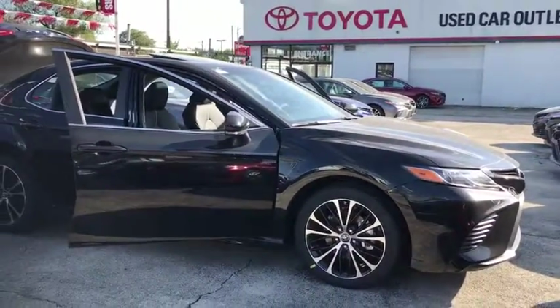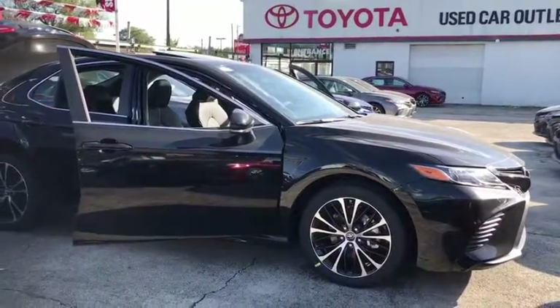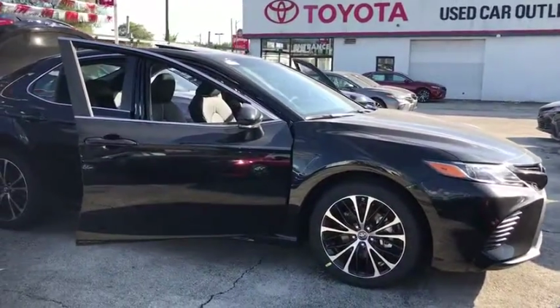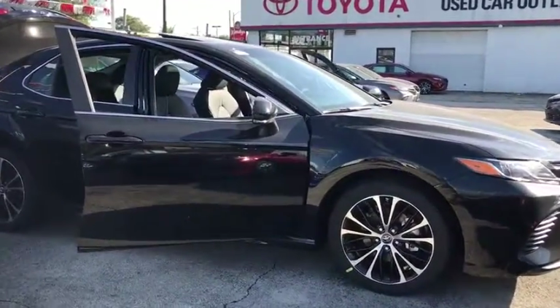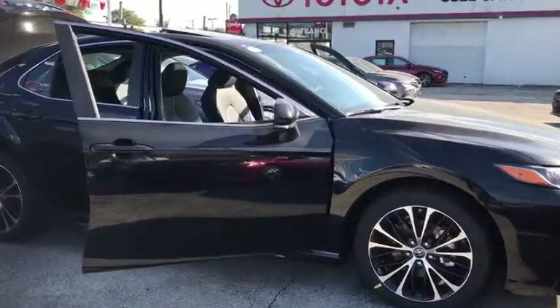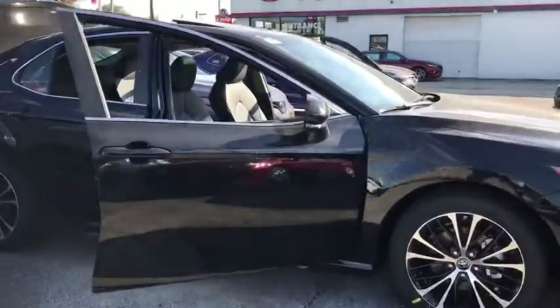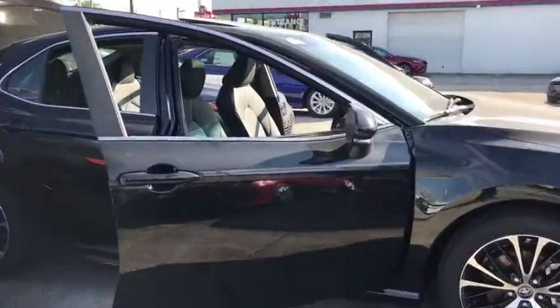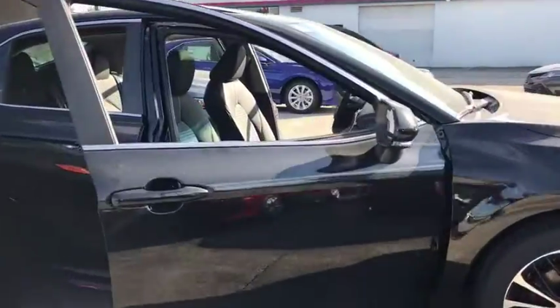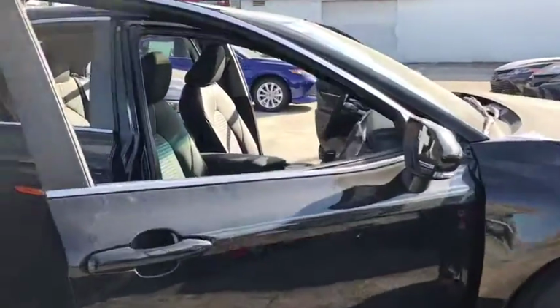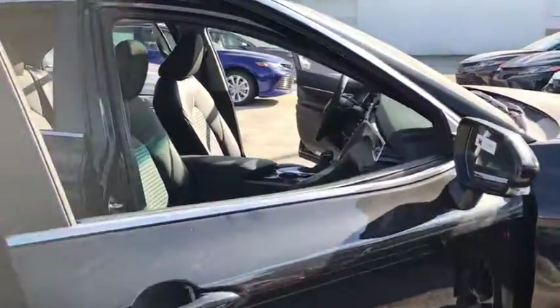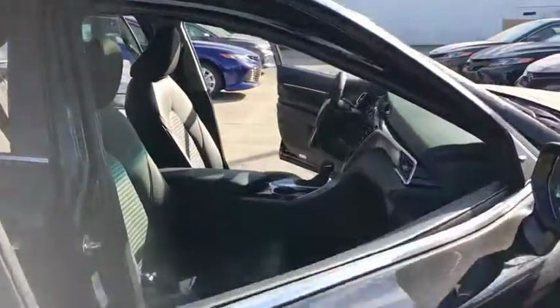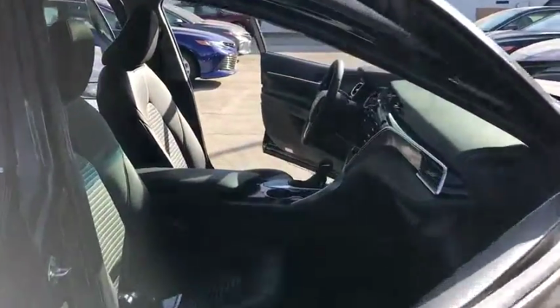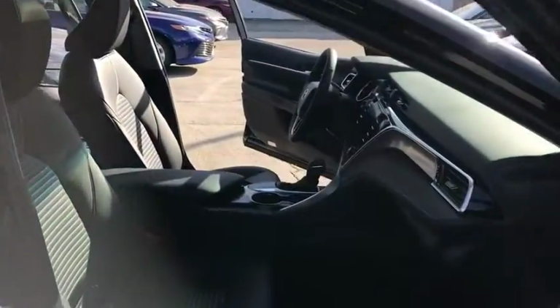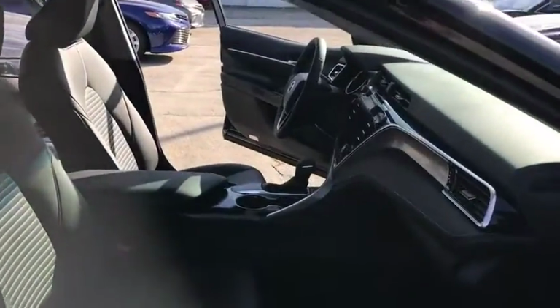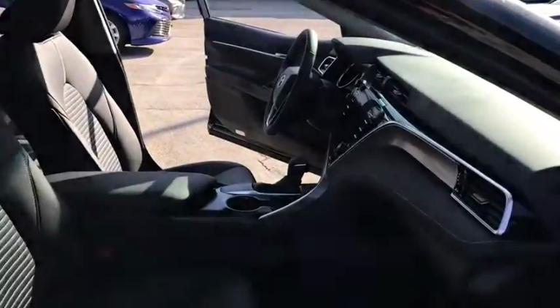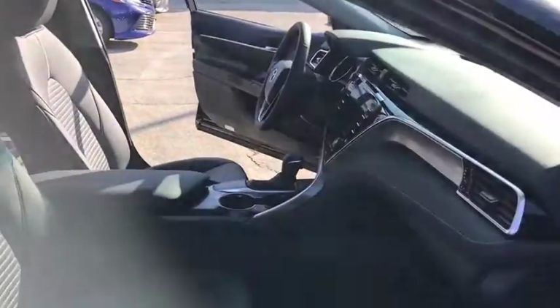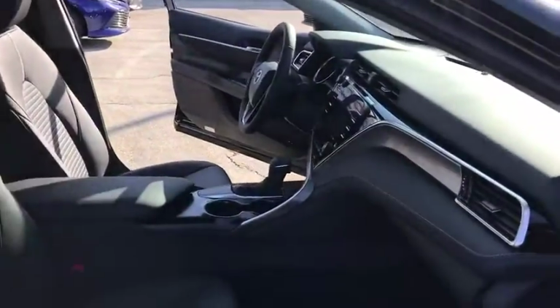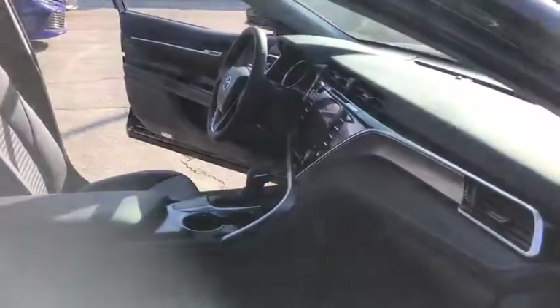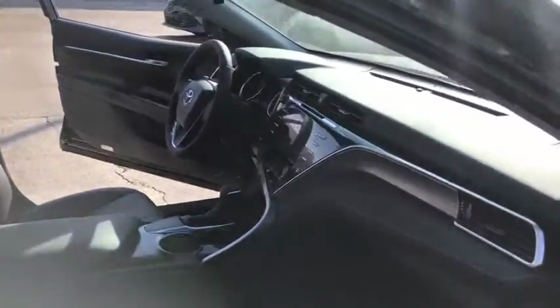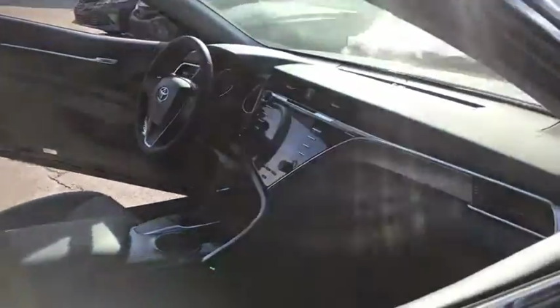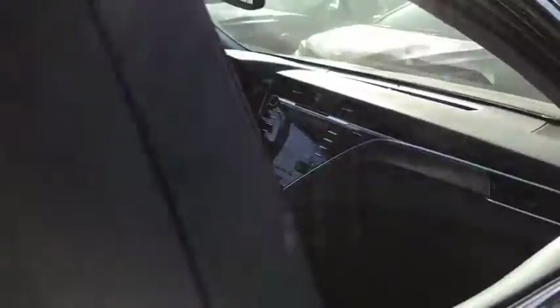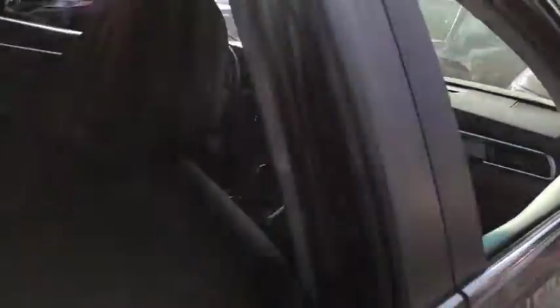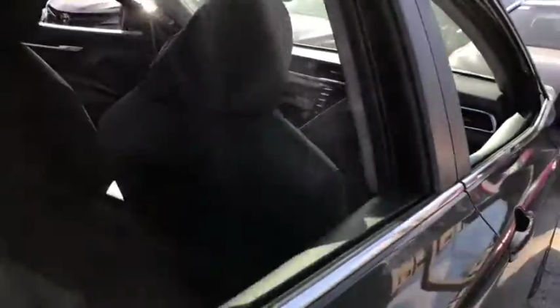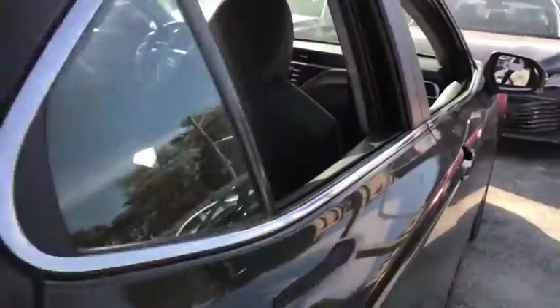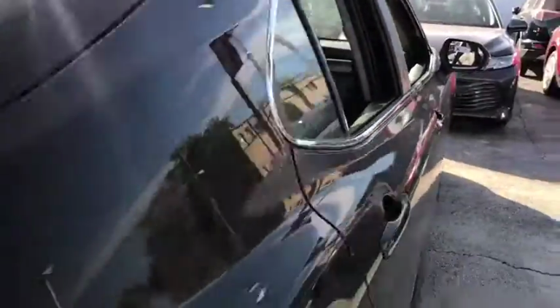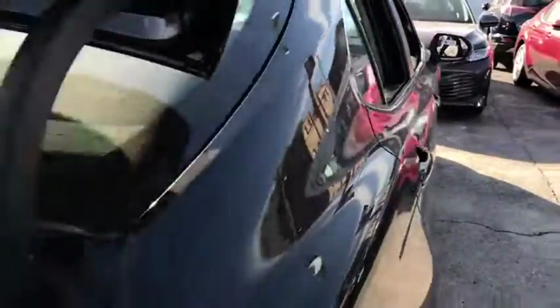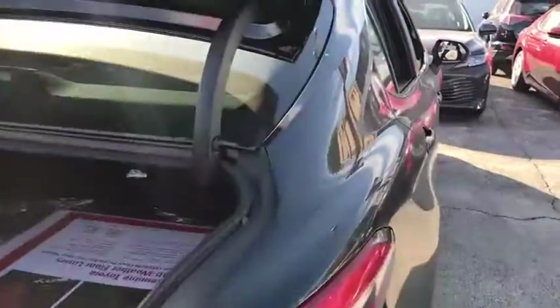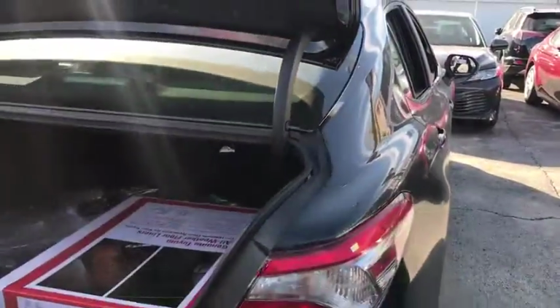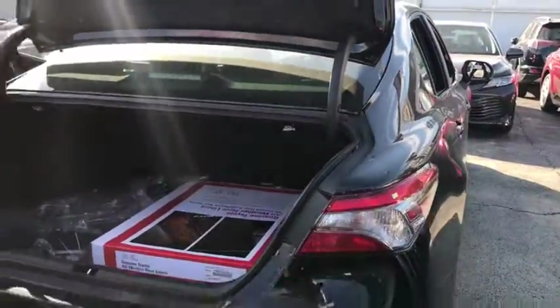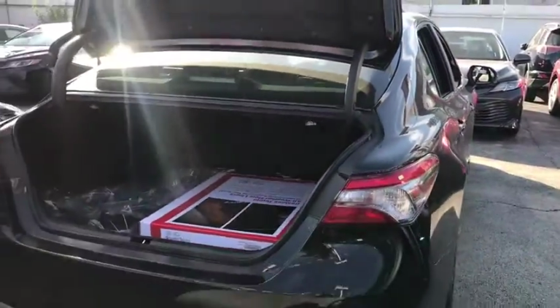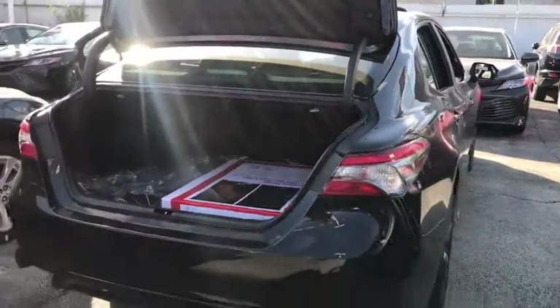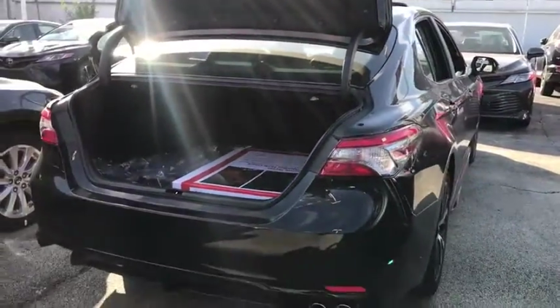Here are some of this vehicle's great options: lane departure warning, stability control, keyless entry, steering wheel audio control, traction control.